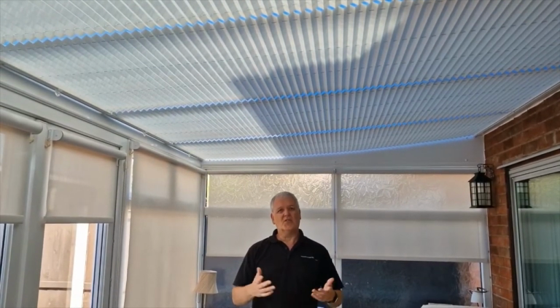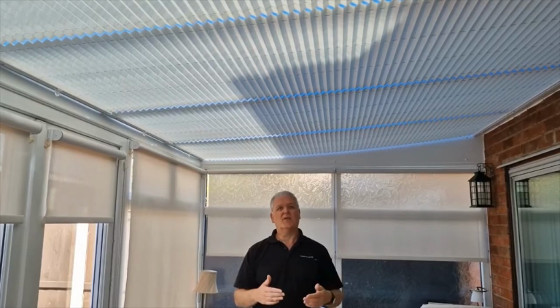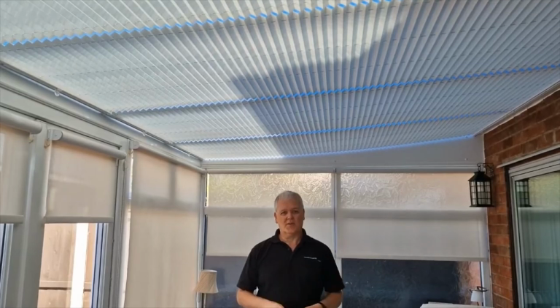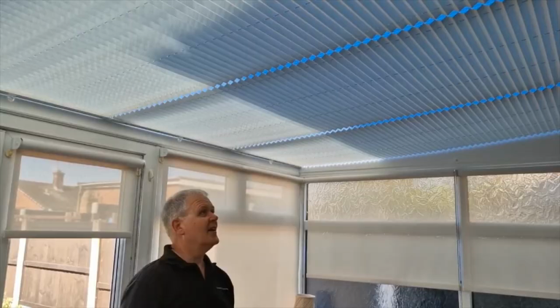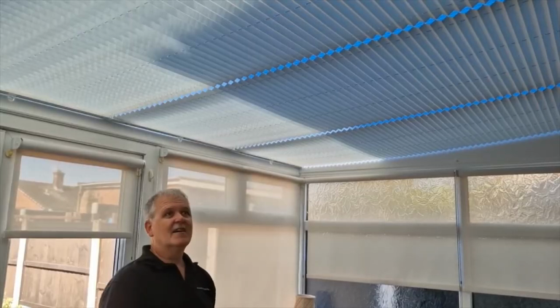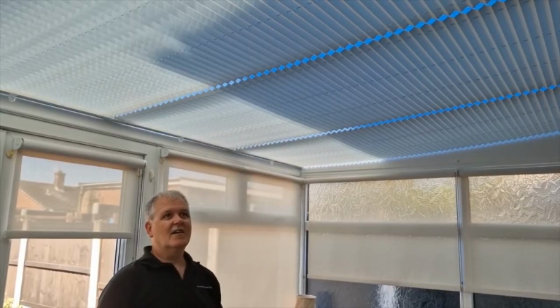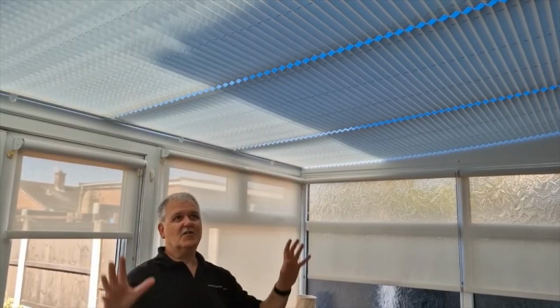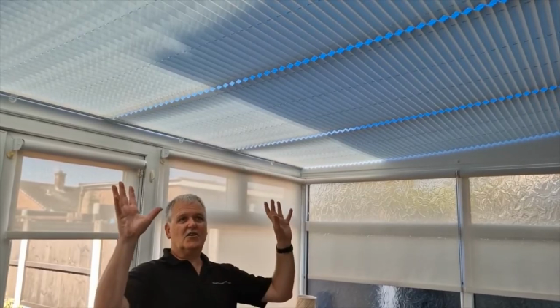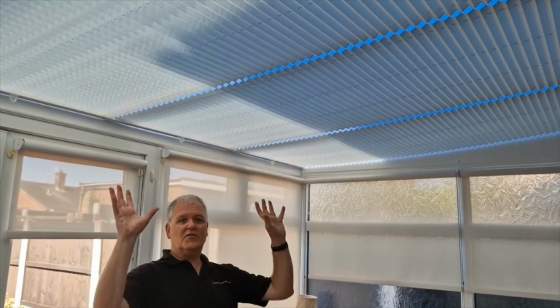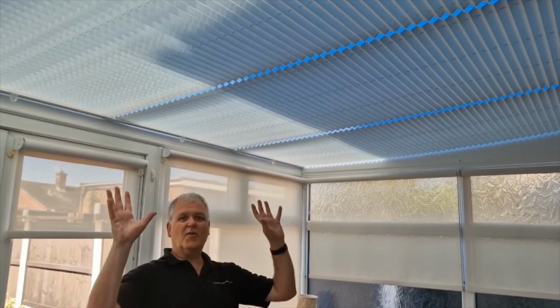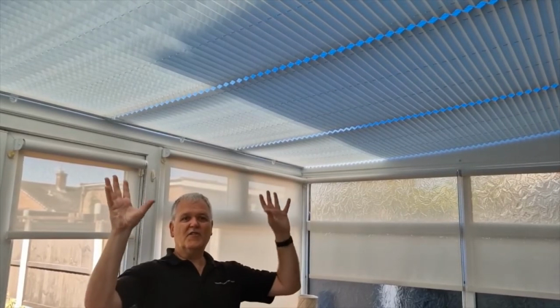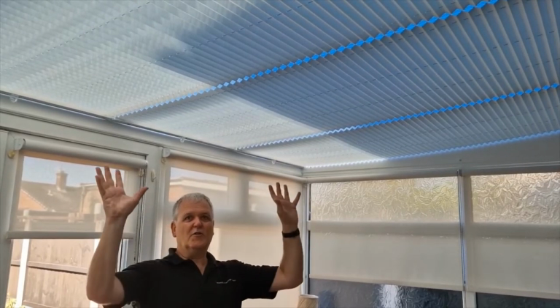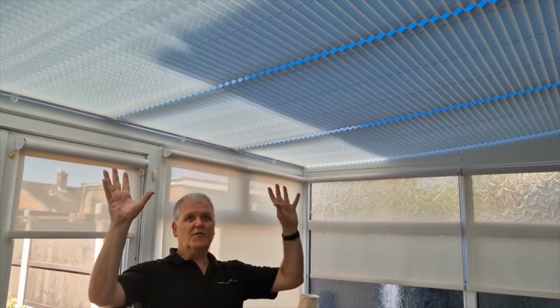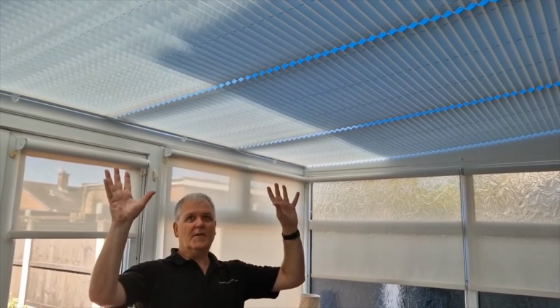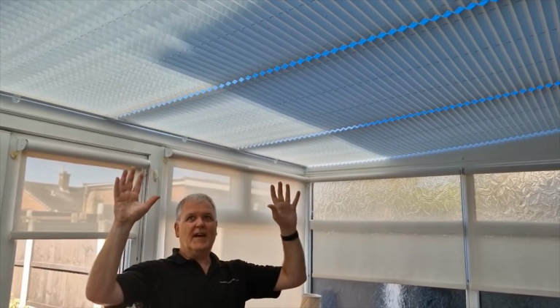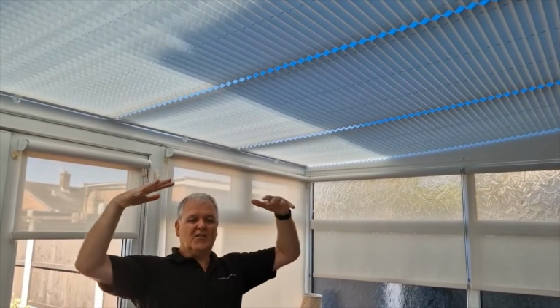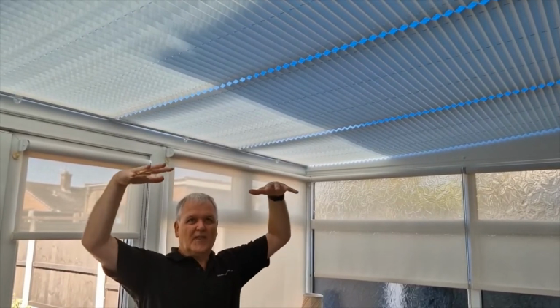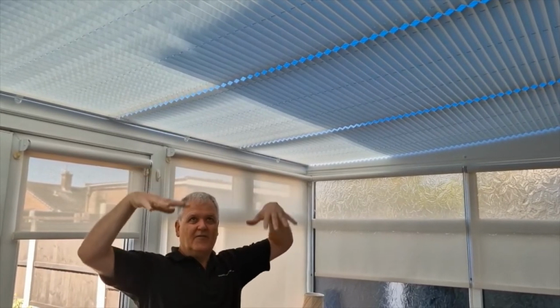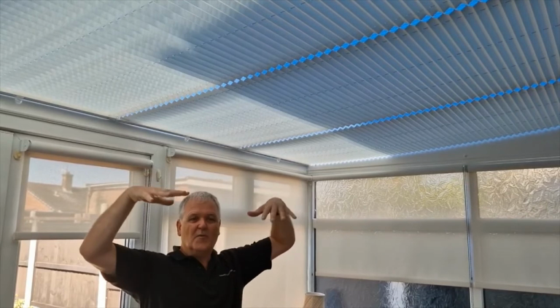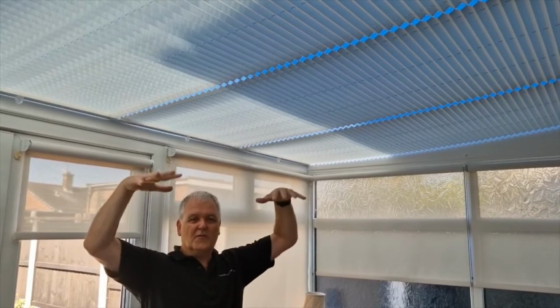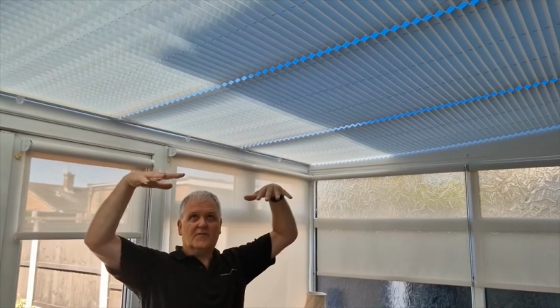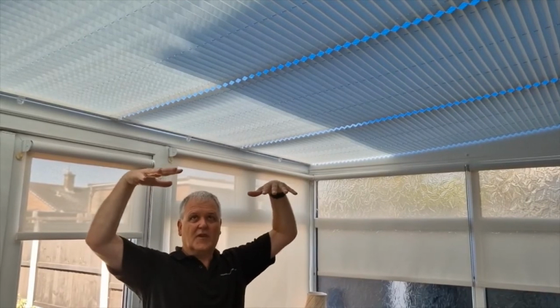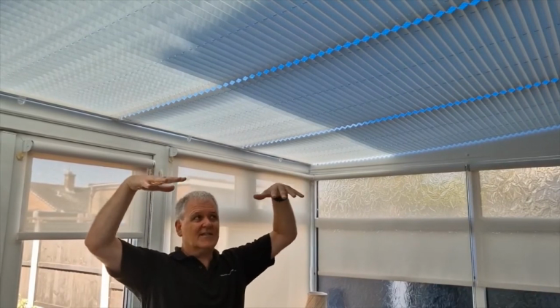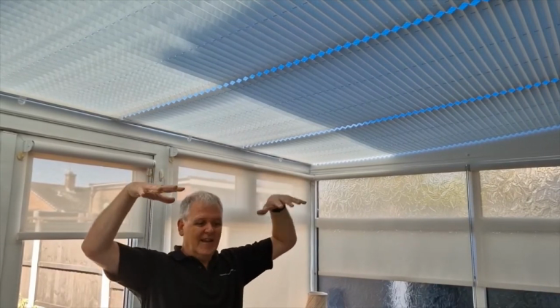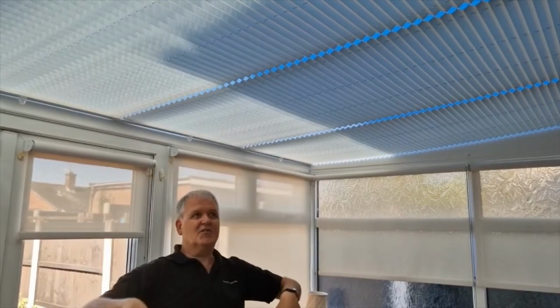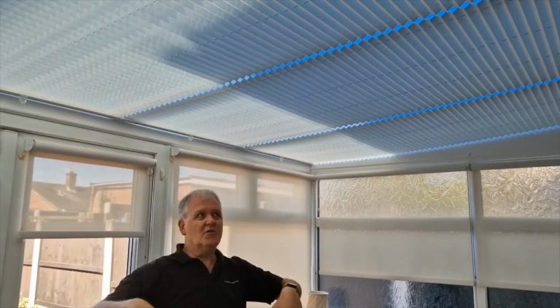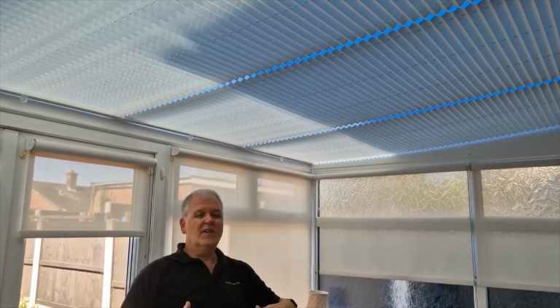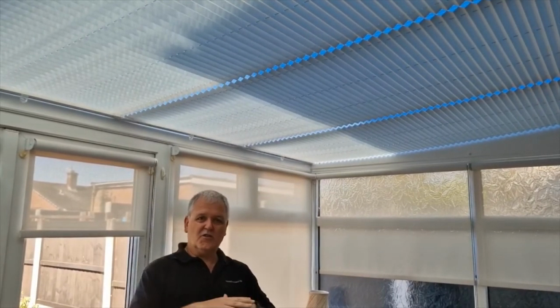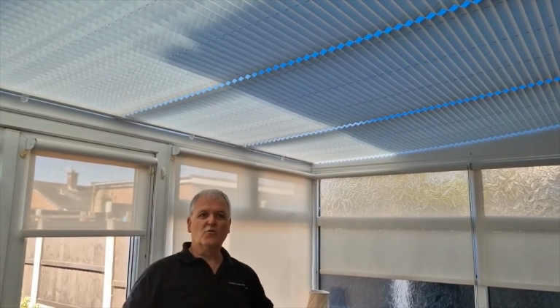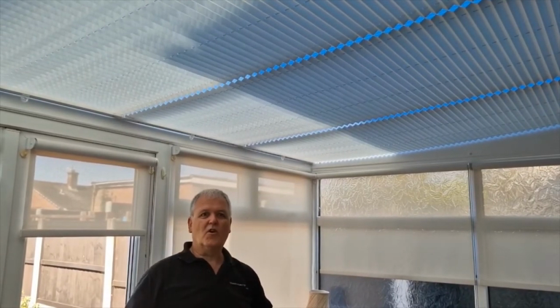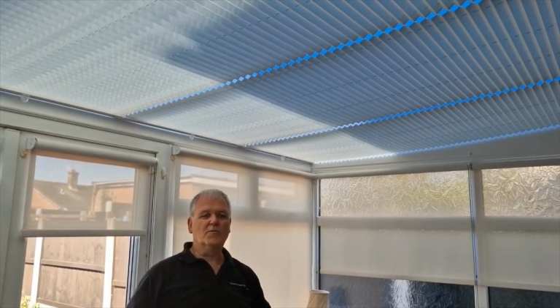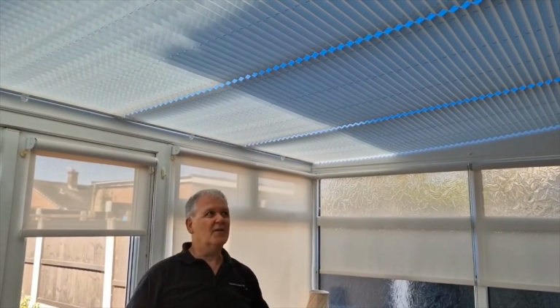I'll show you how they work. The conservatory blinds are in the roof and that's stopping the heat from coming through the glass into the room. It just cools the whole room down.